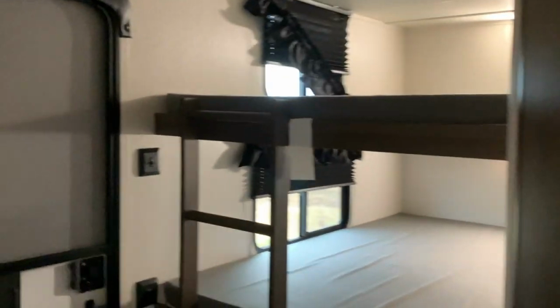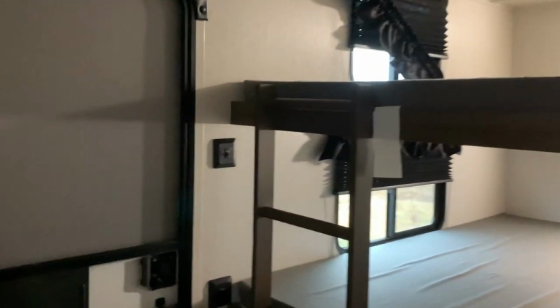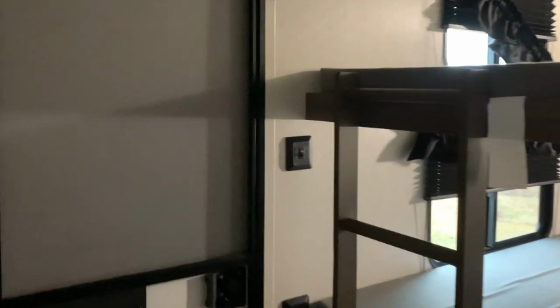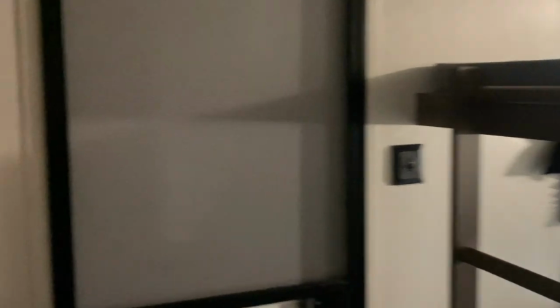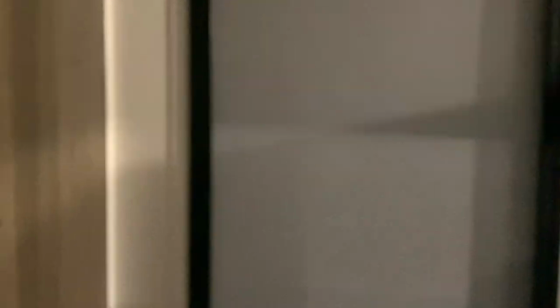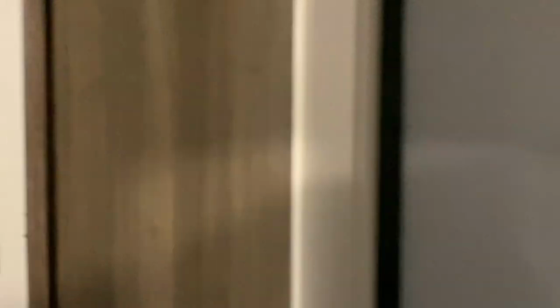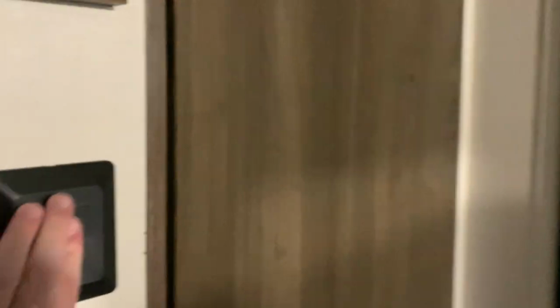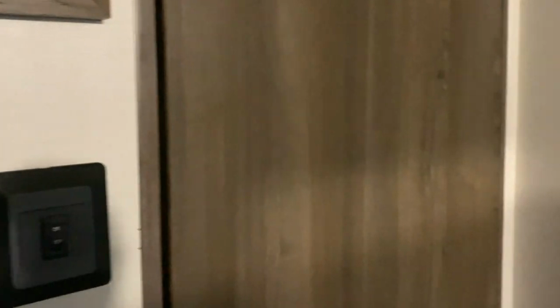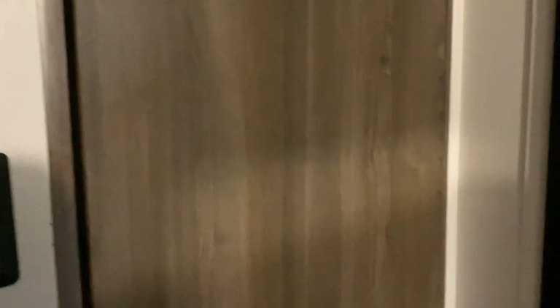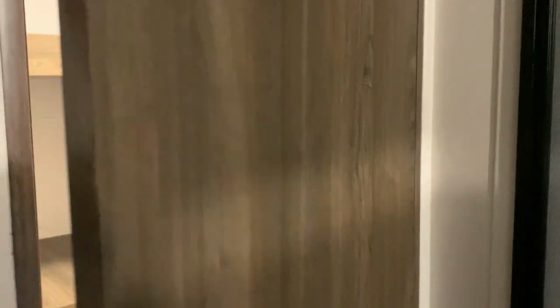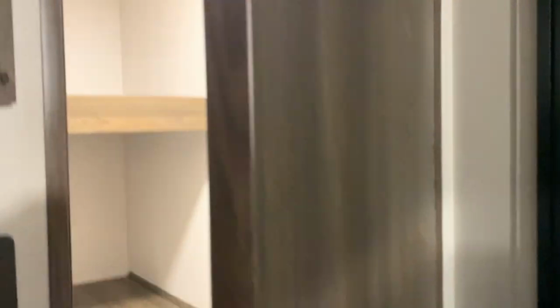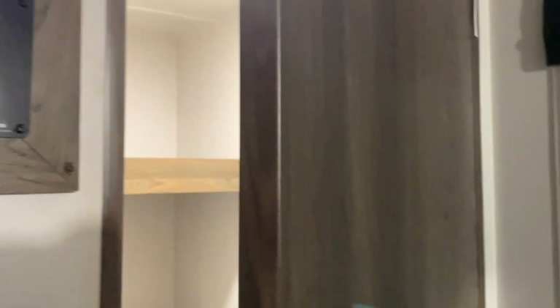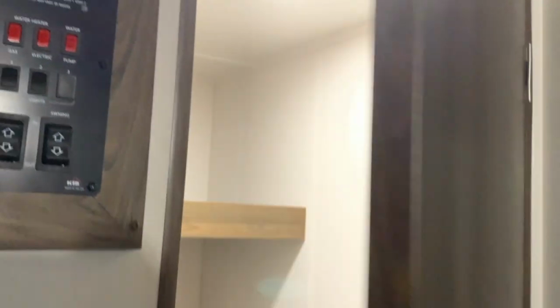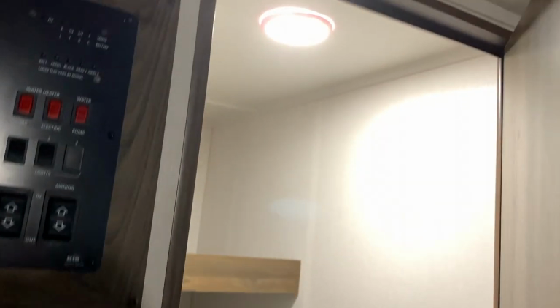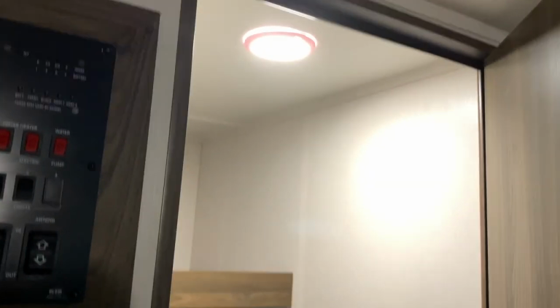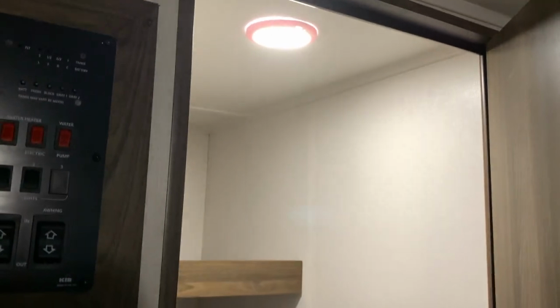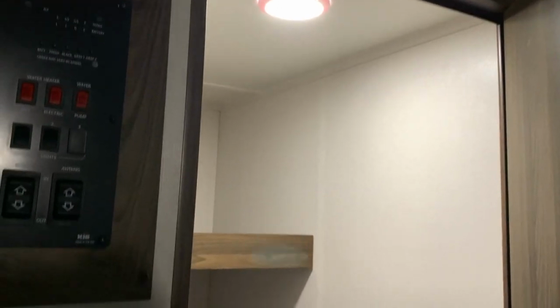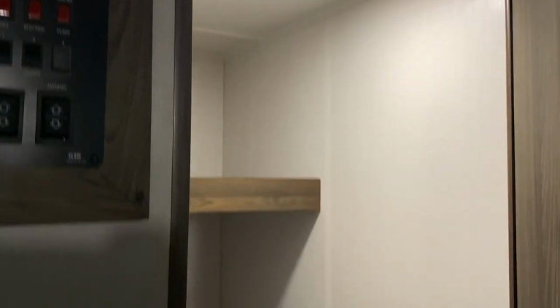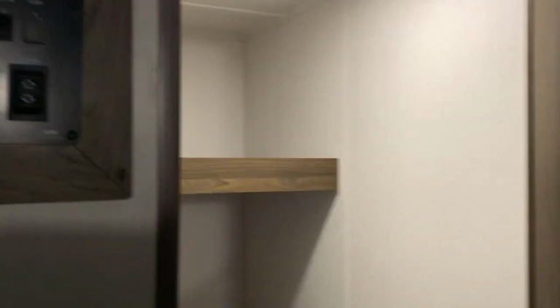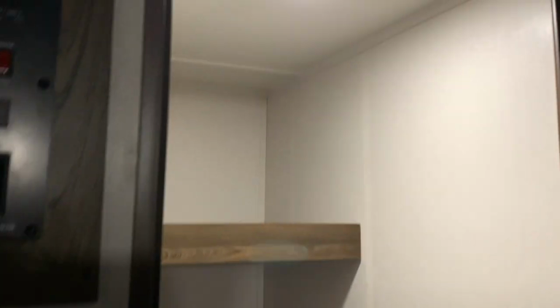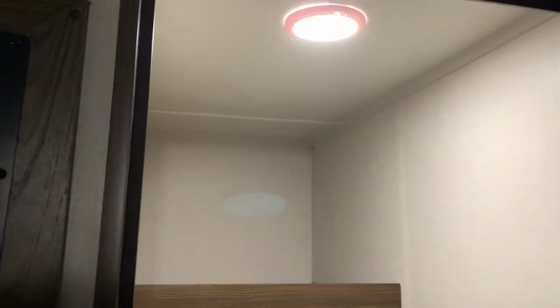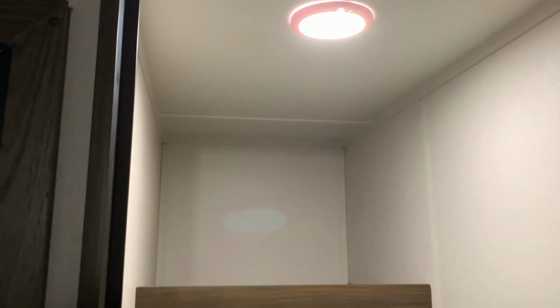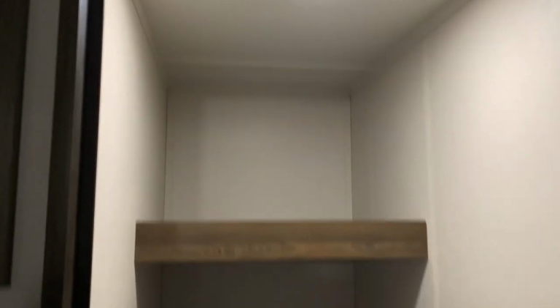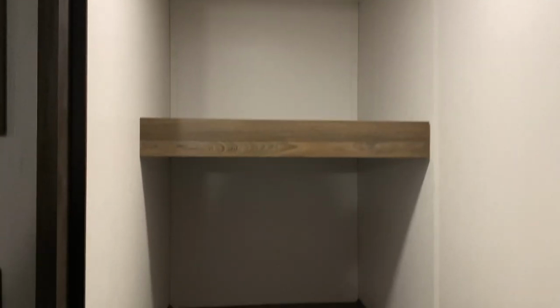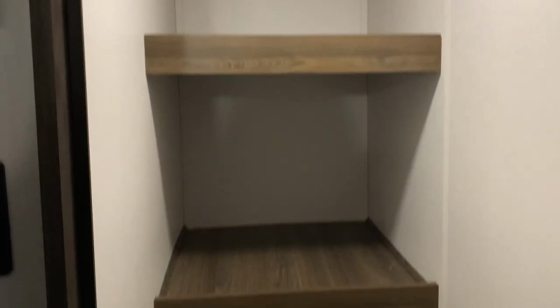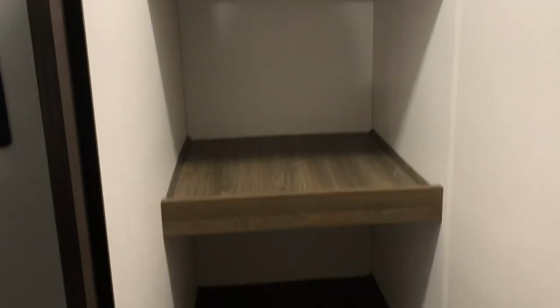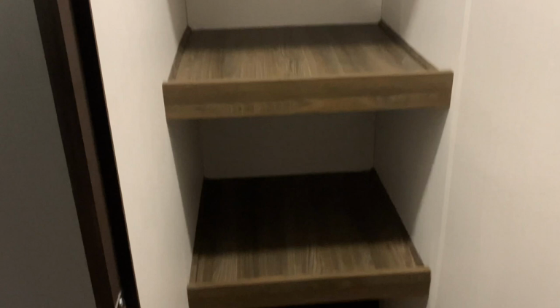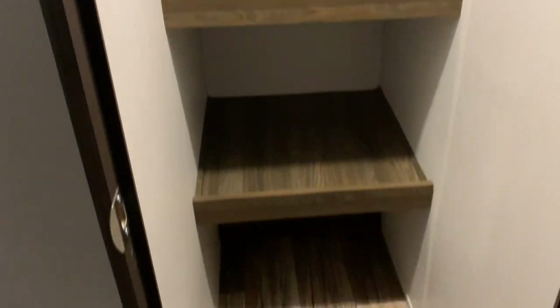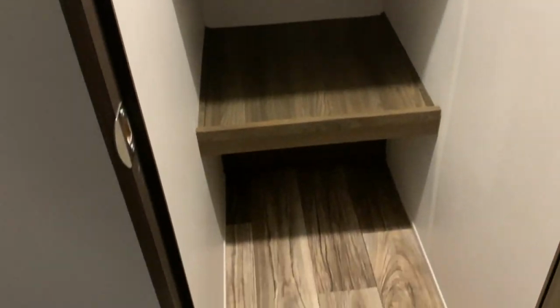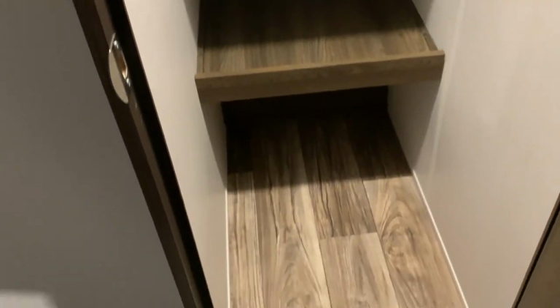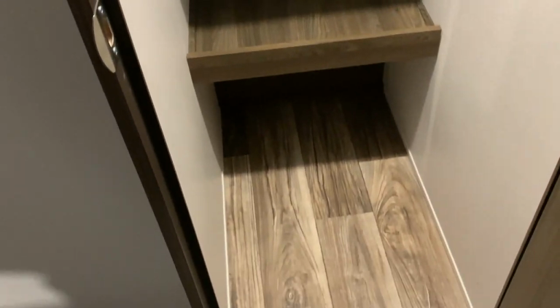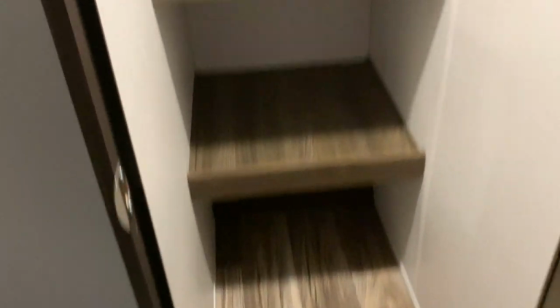Directly across from that, in front of our first front door, is this extremely spacious closet. You could store a lot in here. There are three shelves, but the closet itself is pretty deep, so you could even store things on the floor.